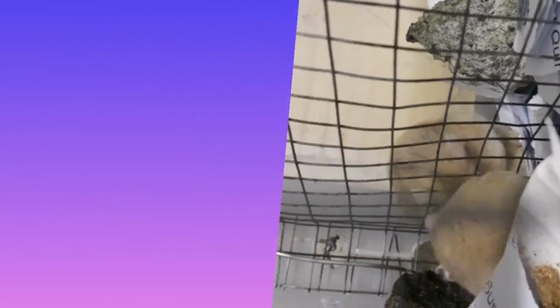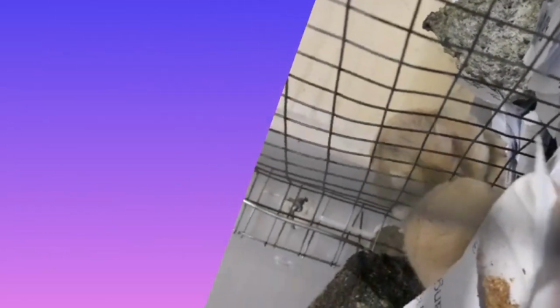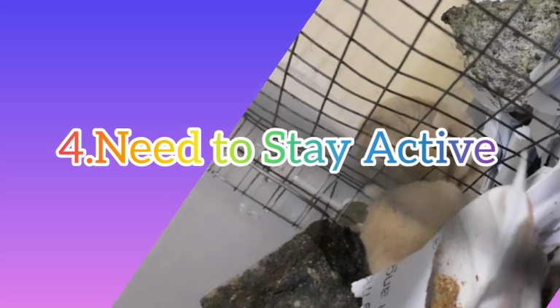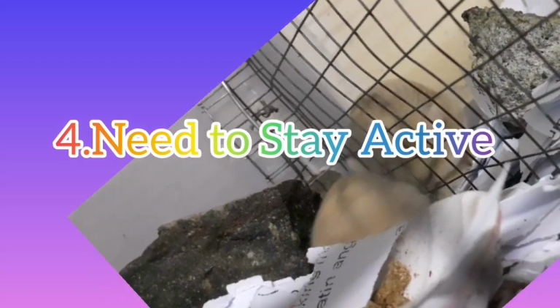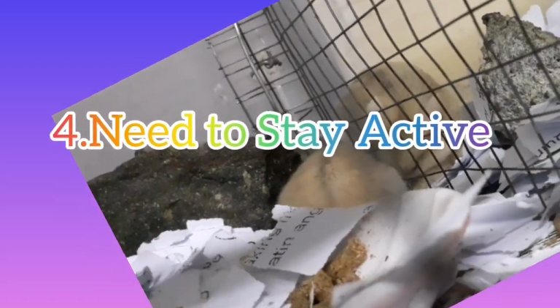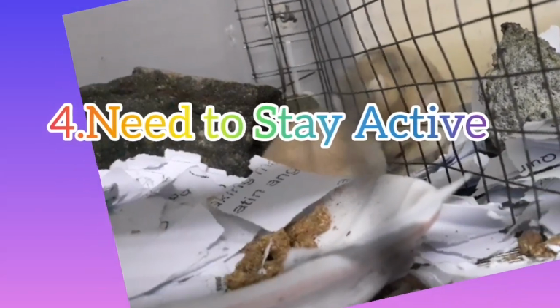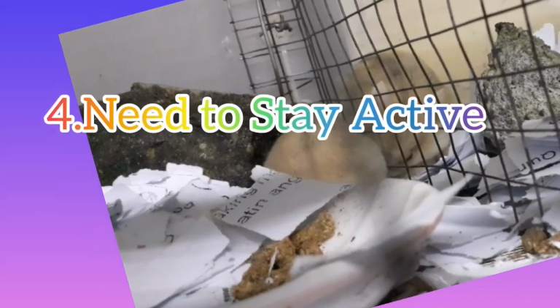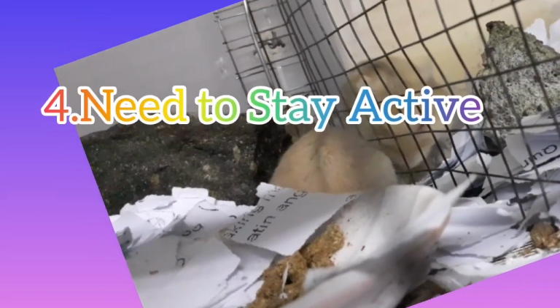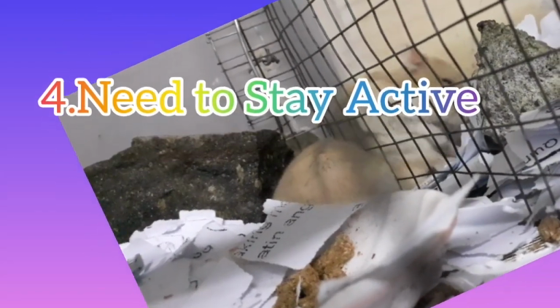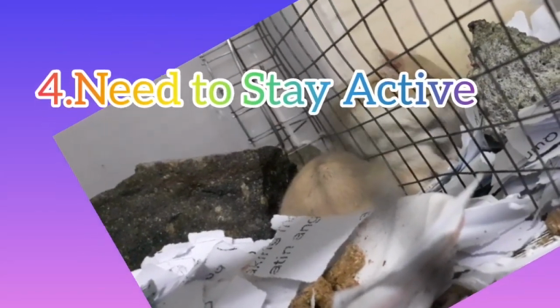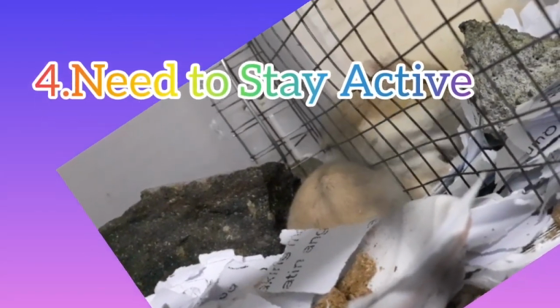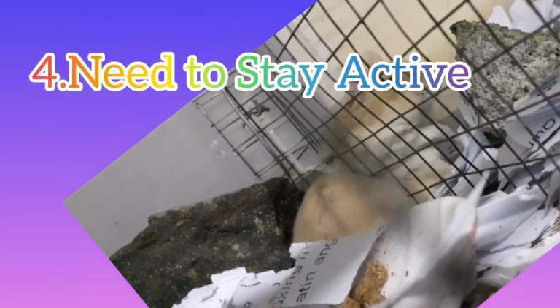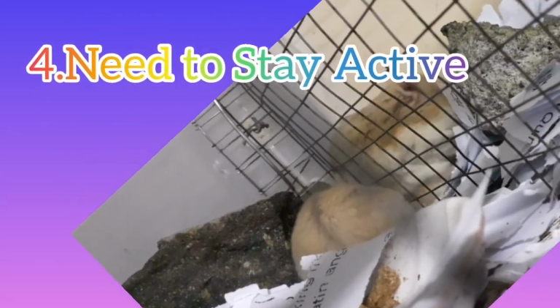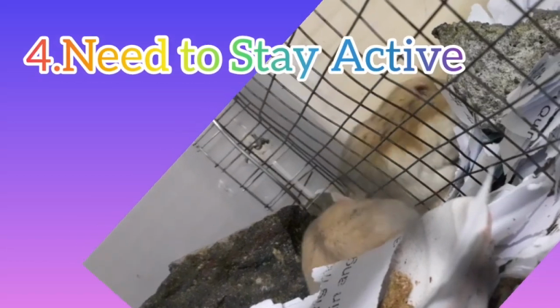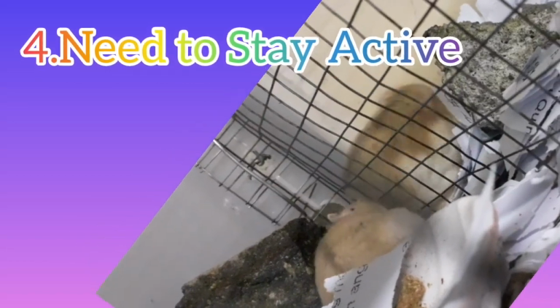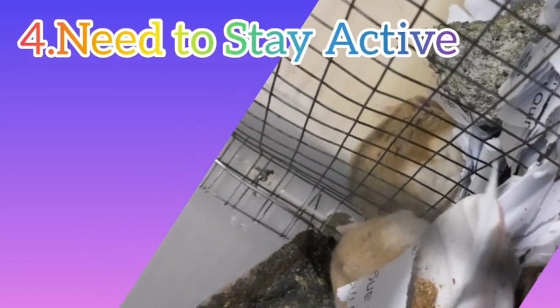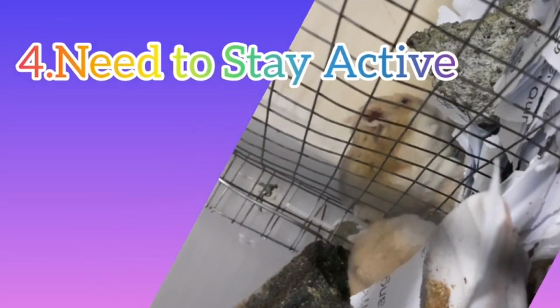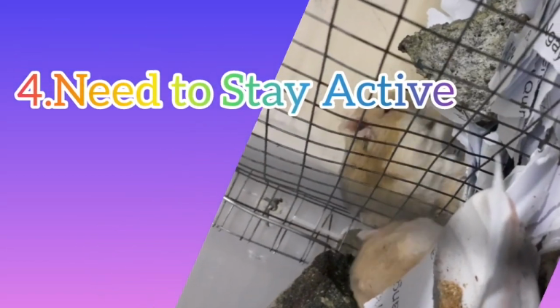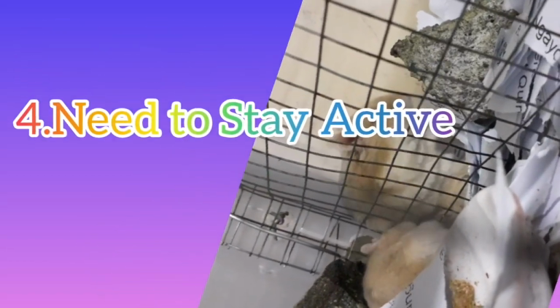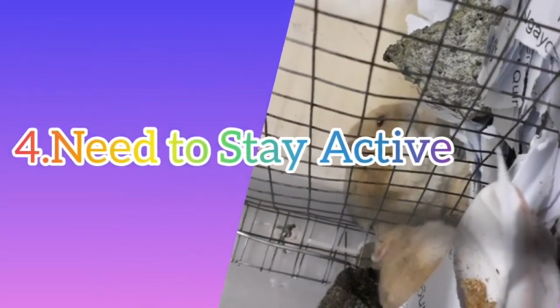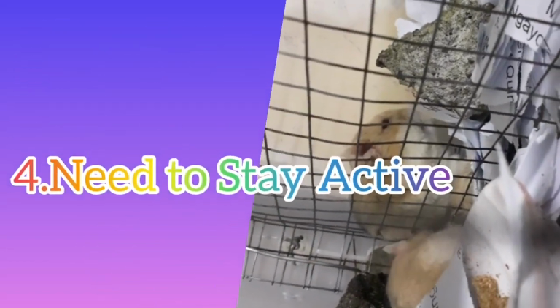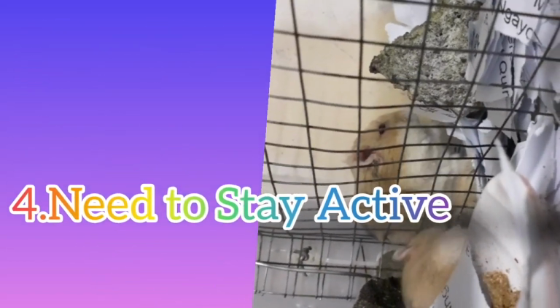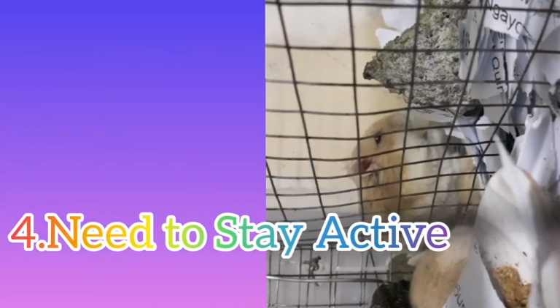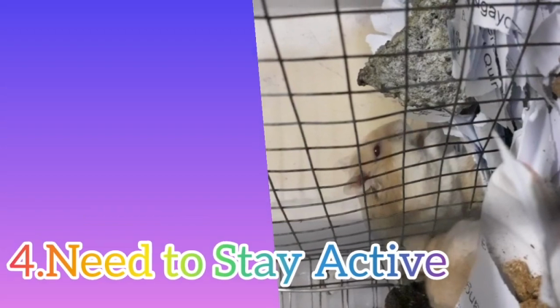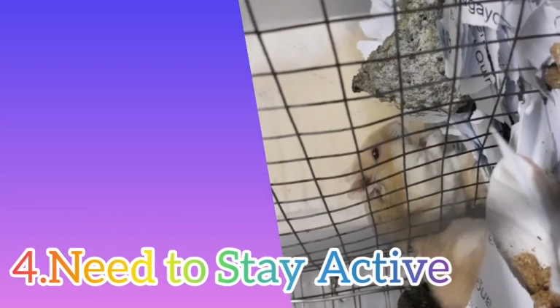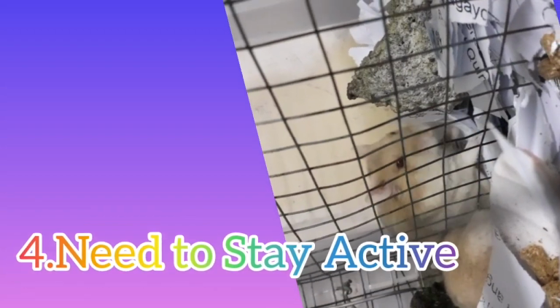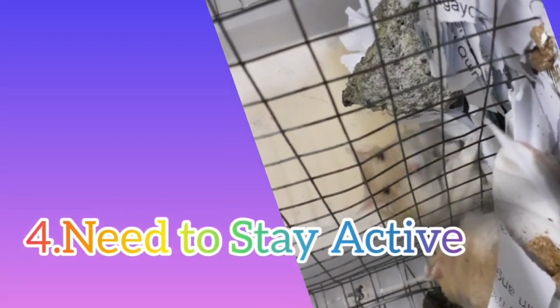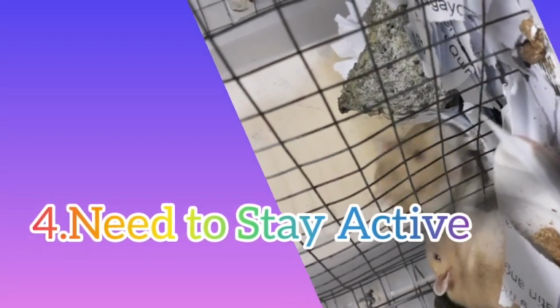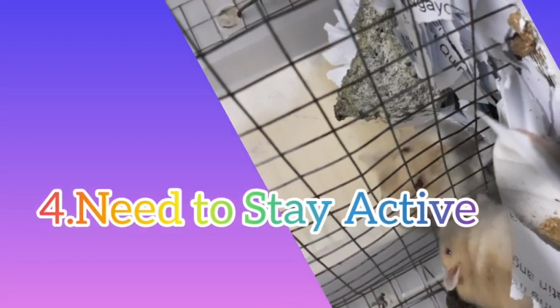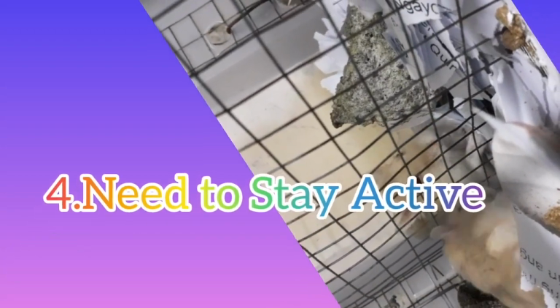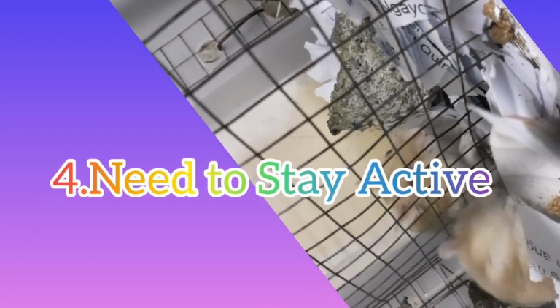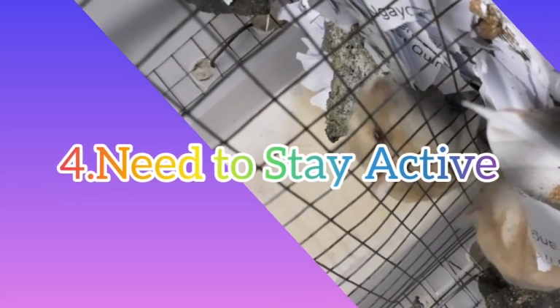Number 4: Need to Stay Active. Because hamsters have an active lifestyle, it's critical to provide them with plenty of opportunities to play. If not, these adorable creatures may not live much longer.